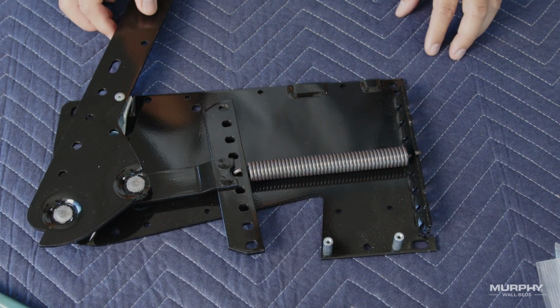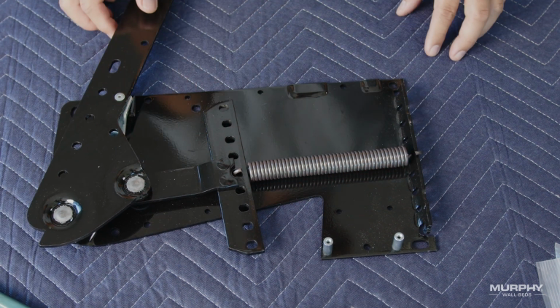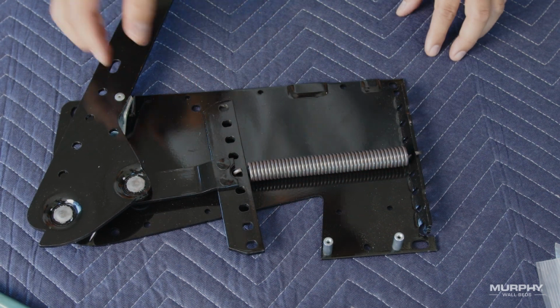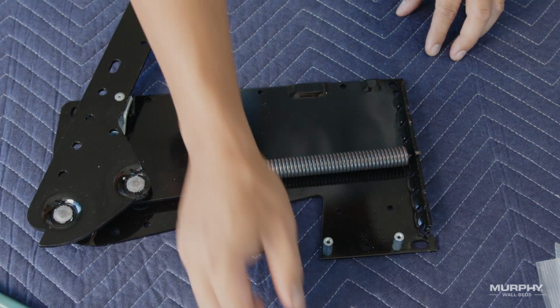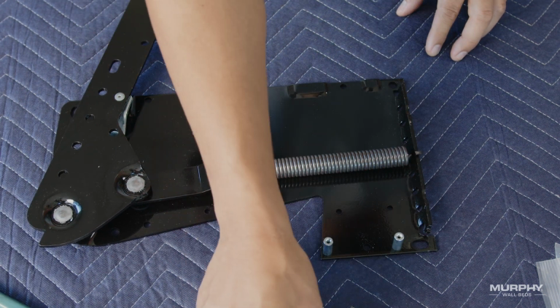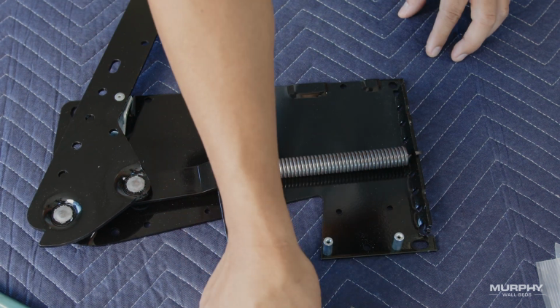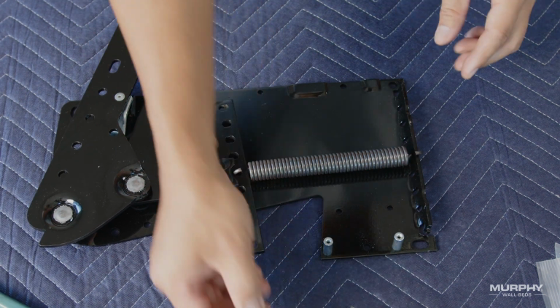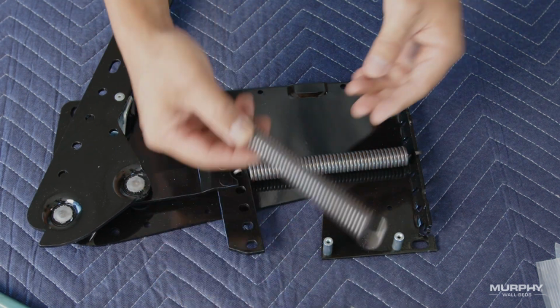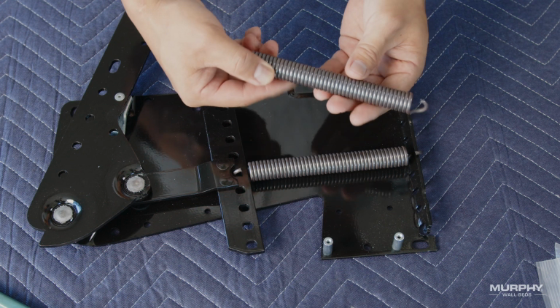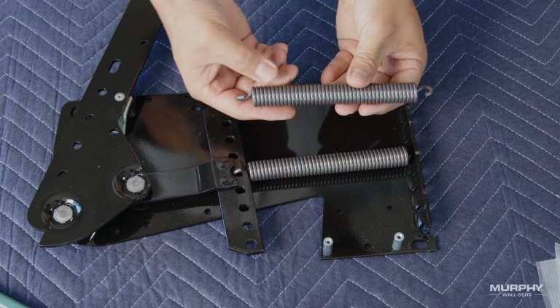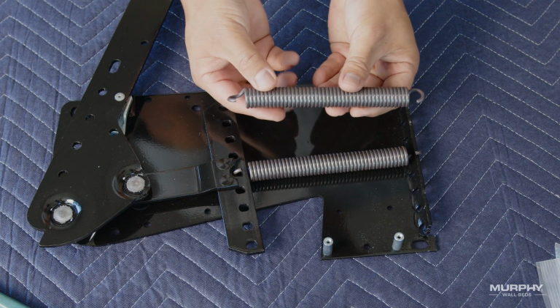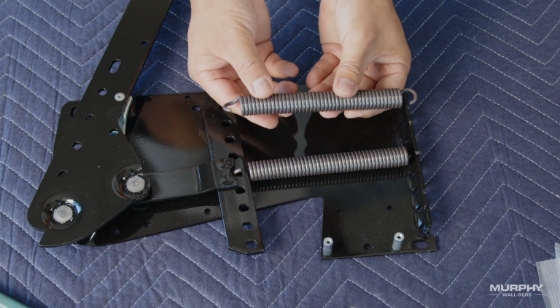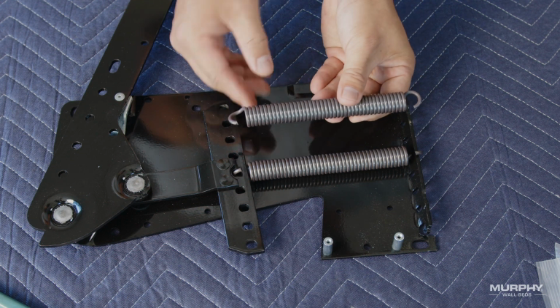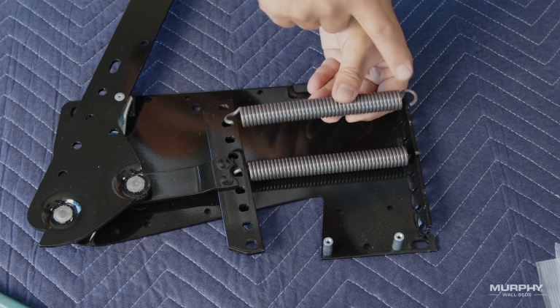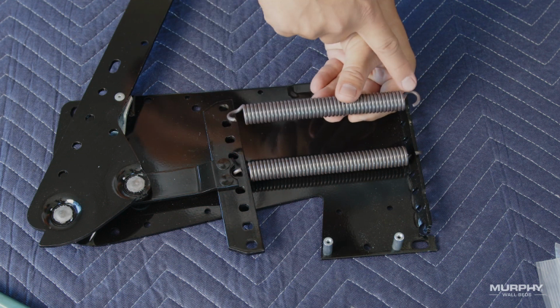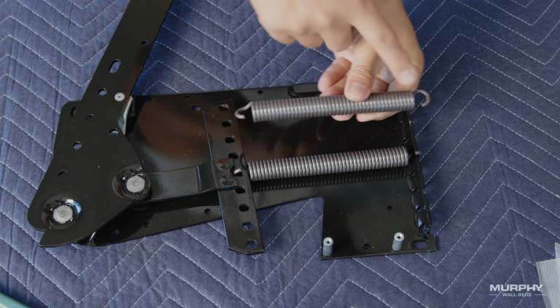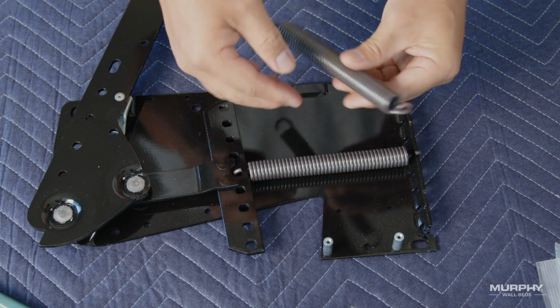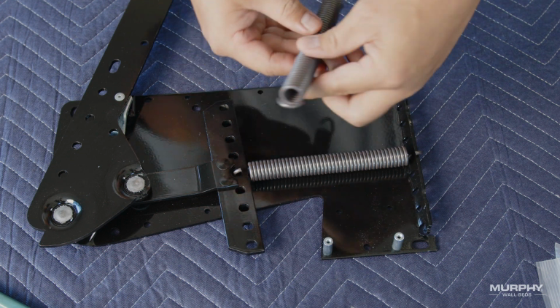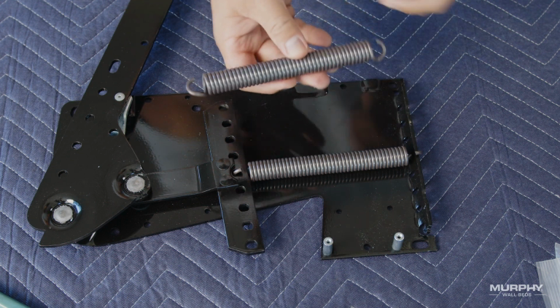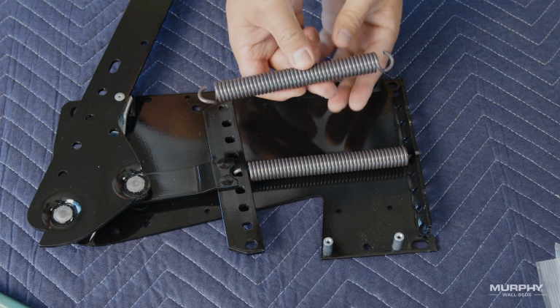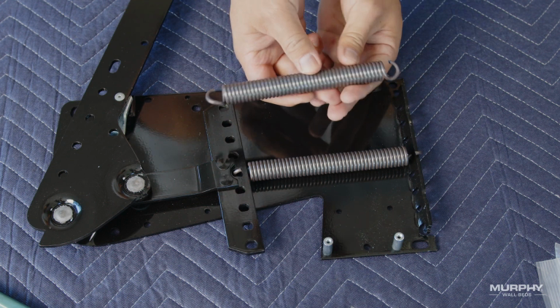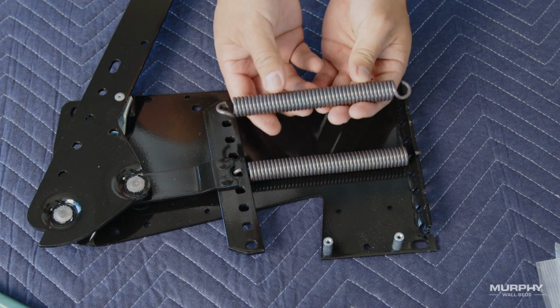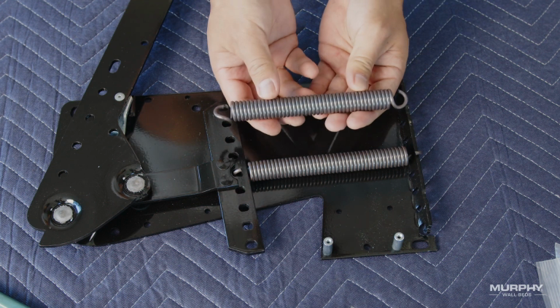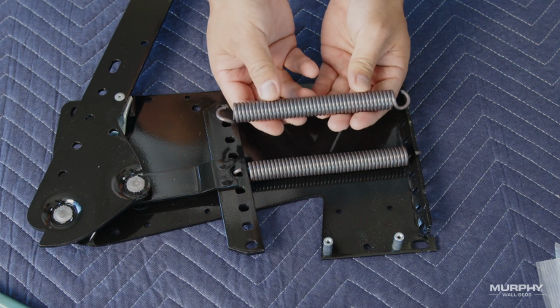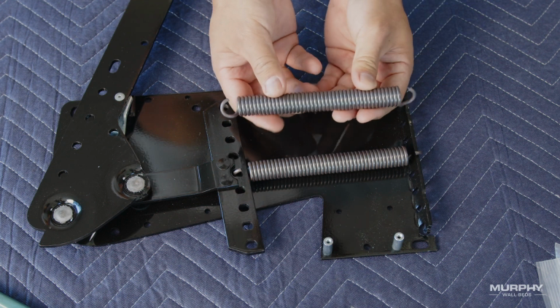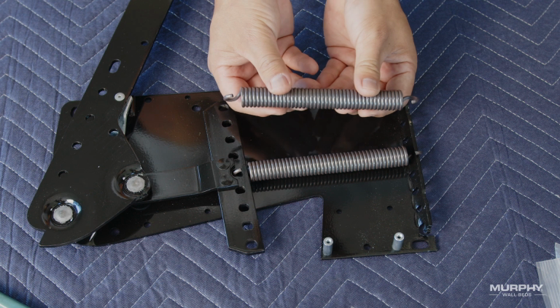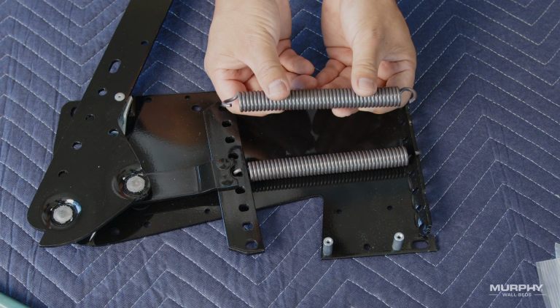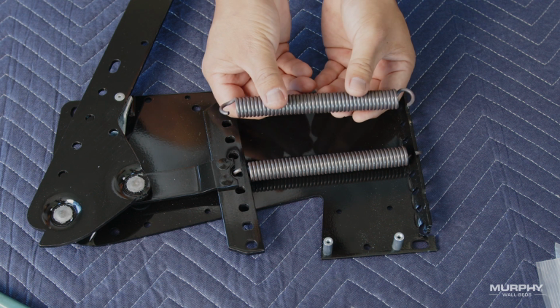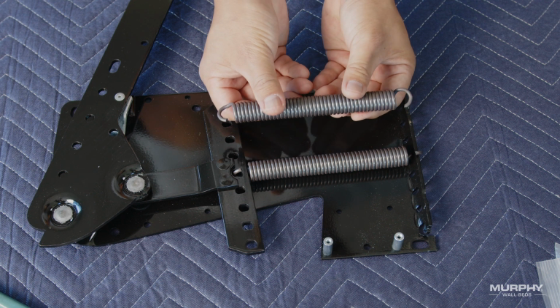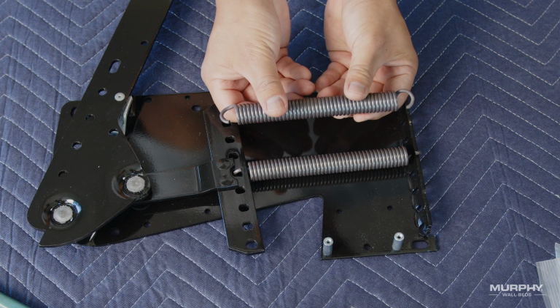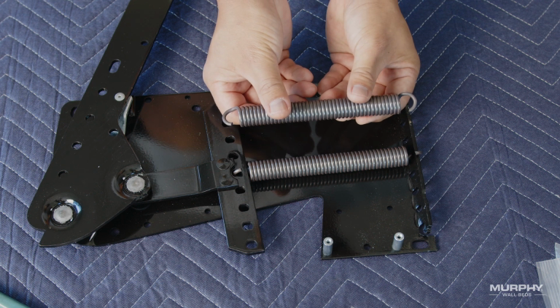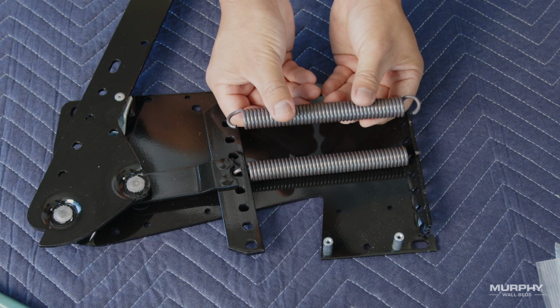Continue this process with the next springs, working your way out from the center line, alternating top and bottom, until you have installed the correct number of springs for your size of bed.